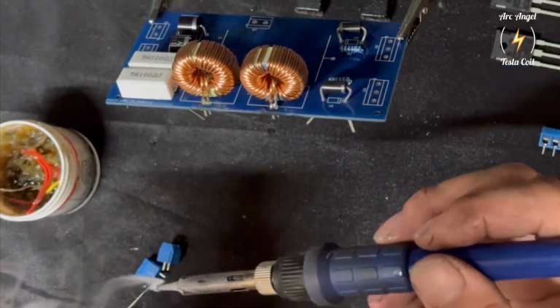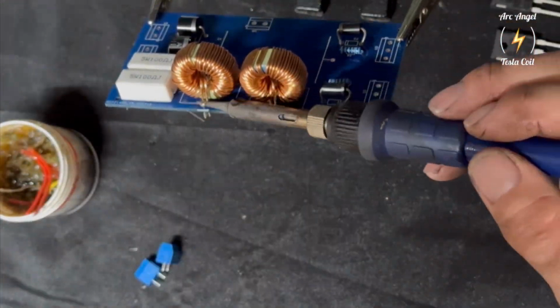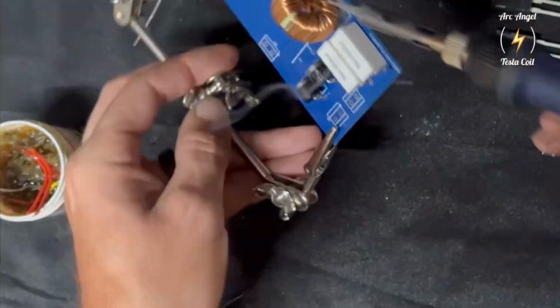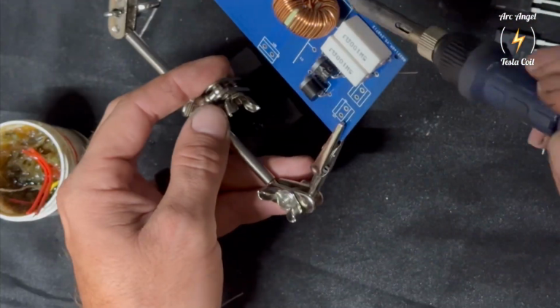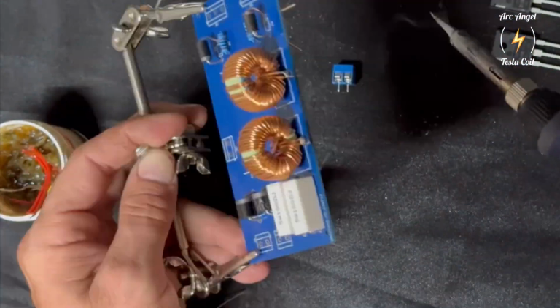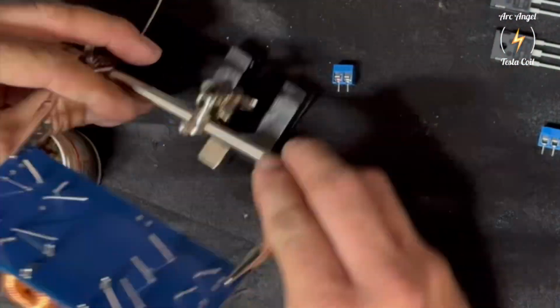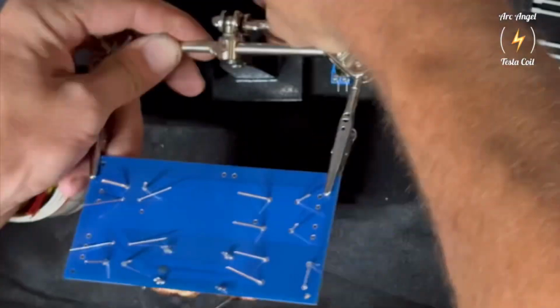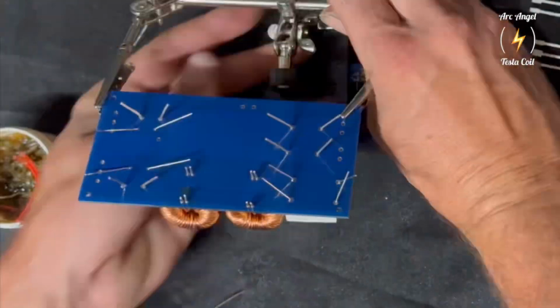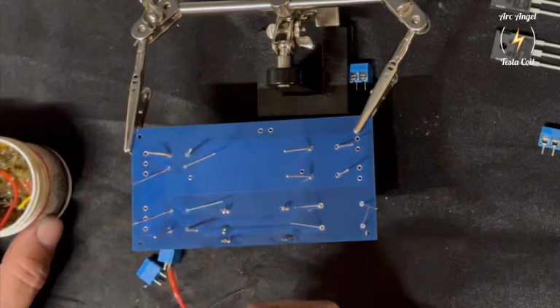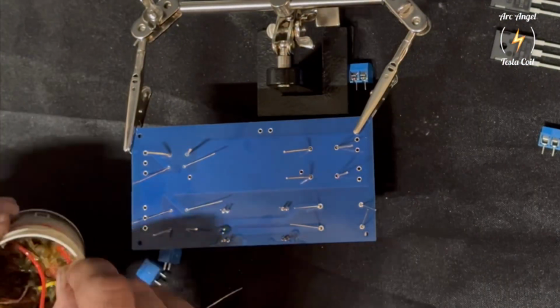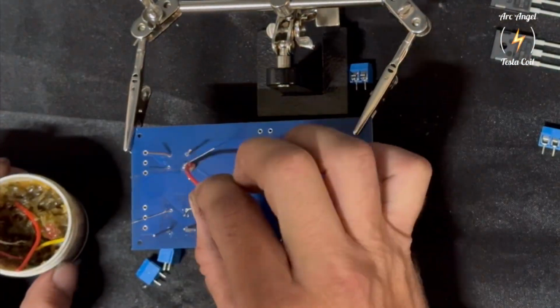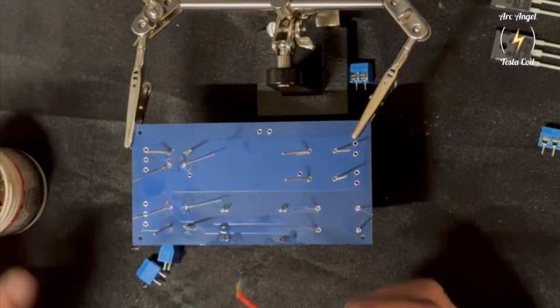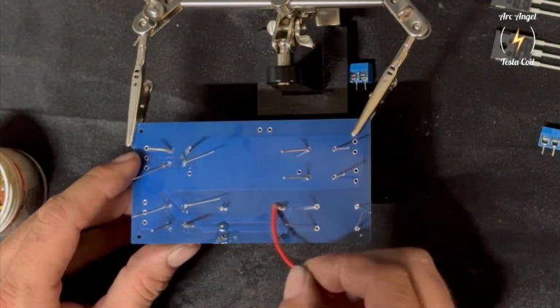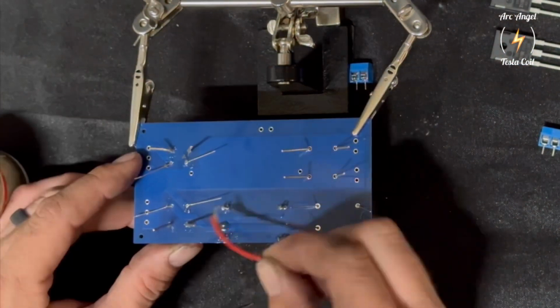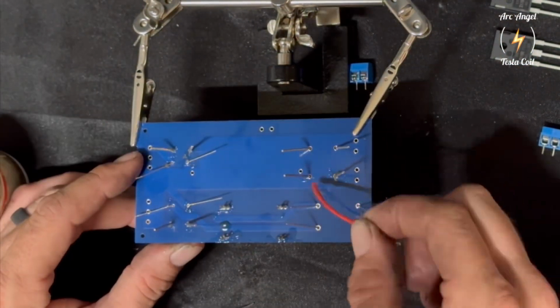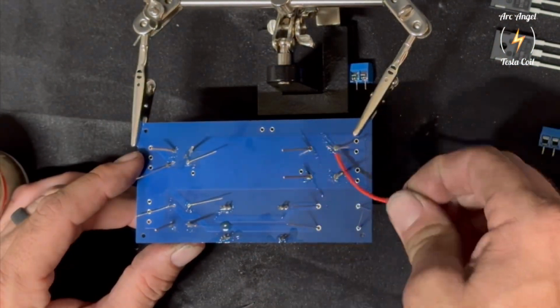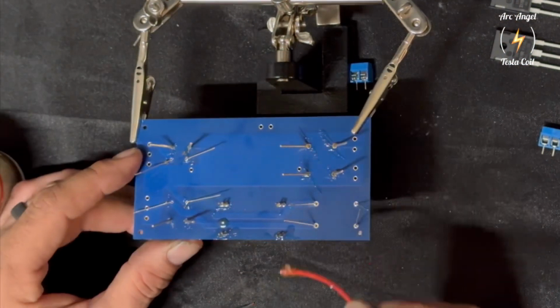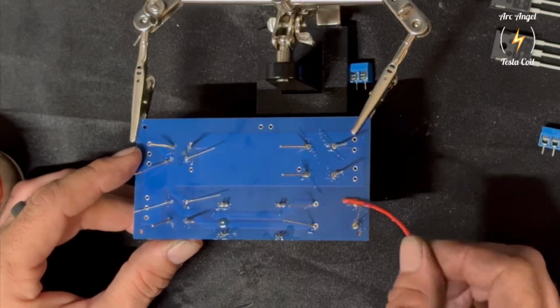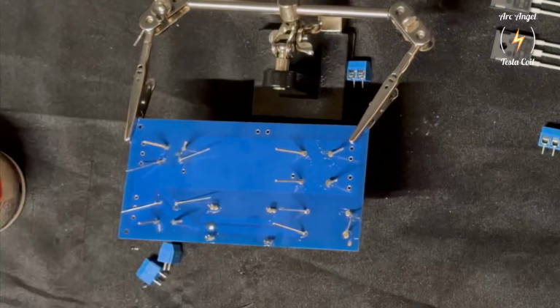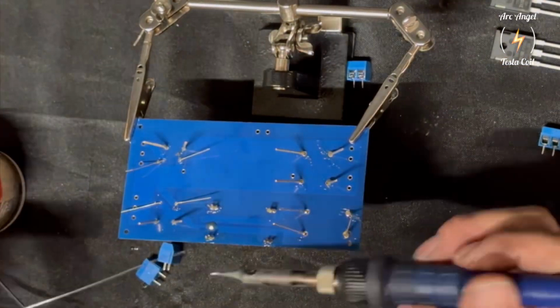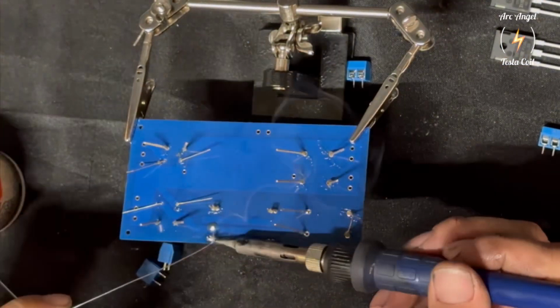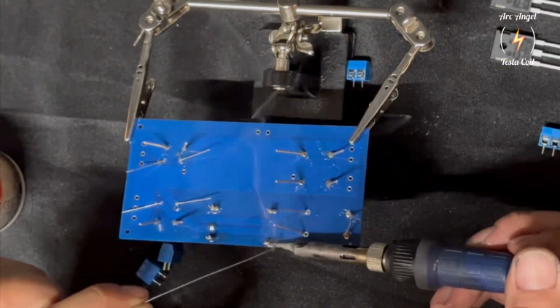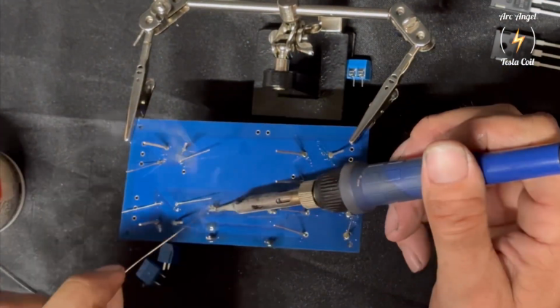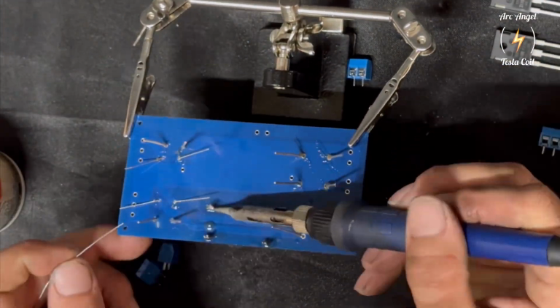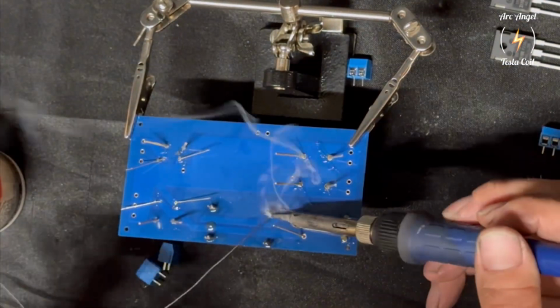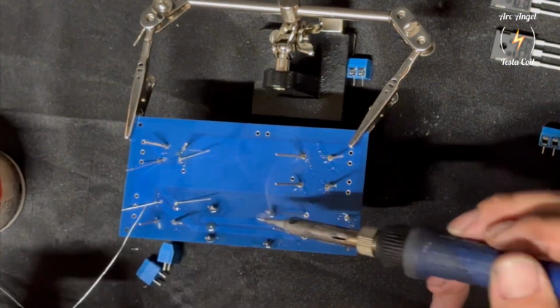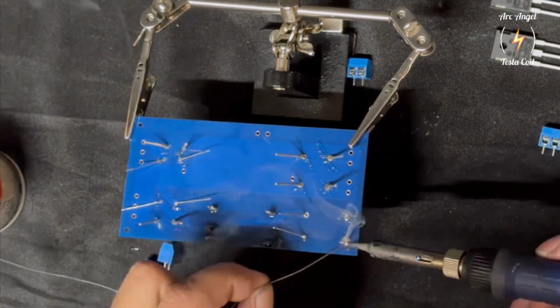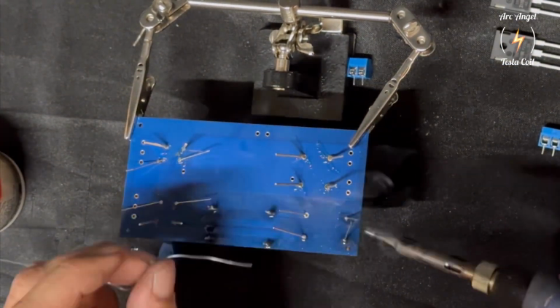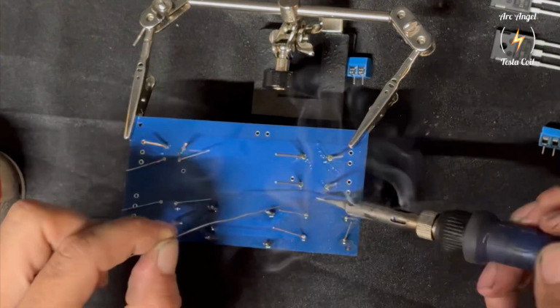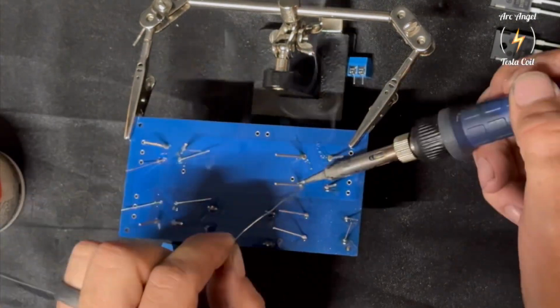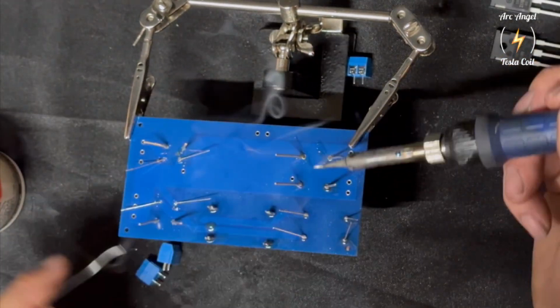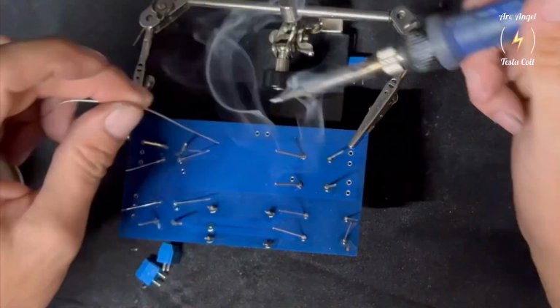It has onboard rectifiers for half-wave operation, which give the sword-like arc. We may also add some options in the future, like an interrupter, which can help with keeping things cooler and allow much longer run times at higher power.